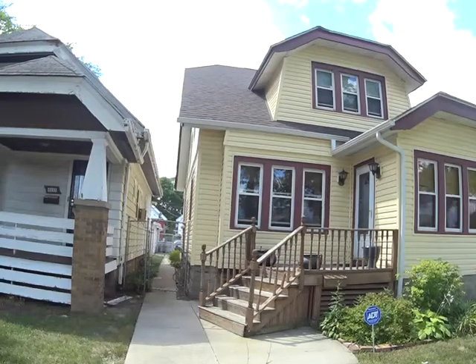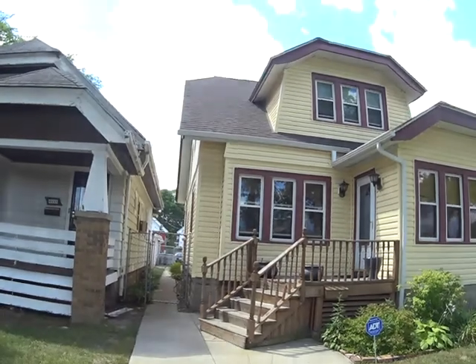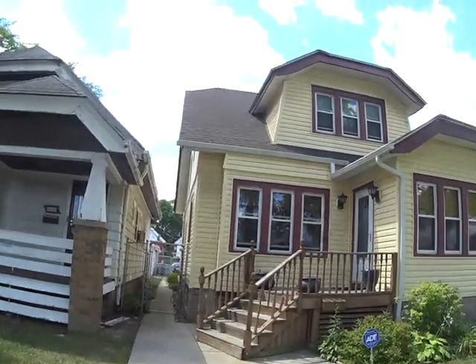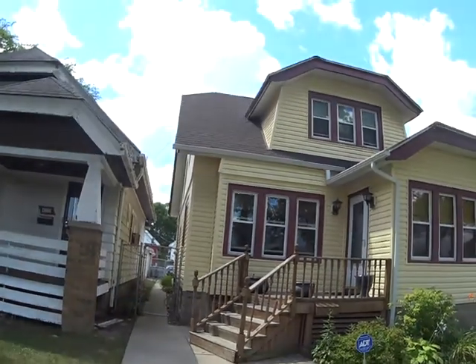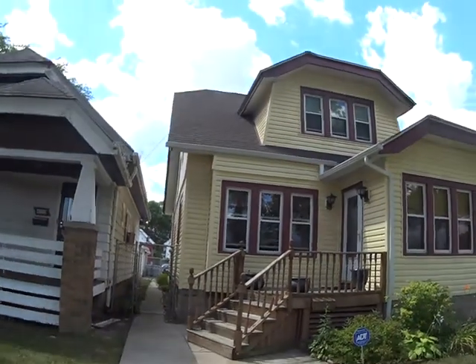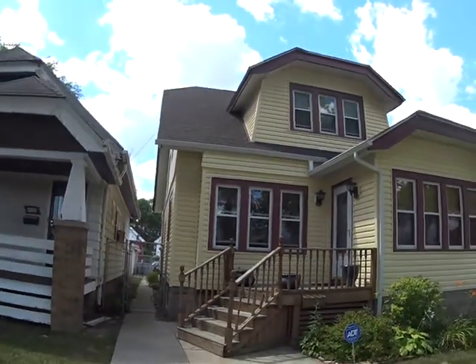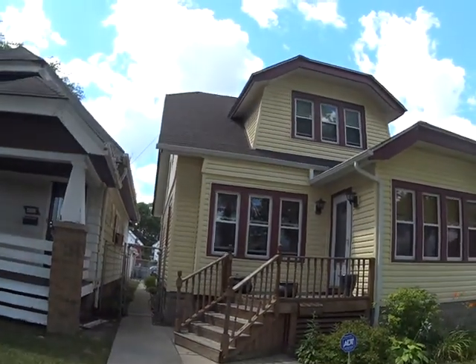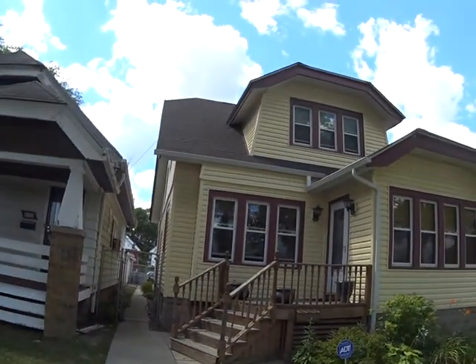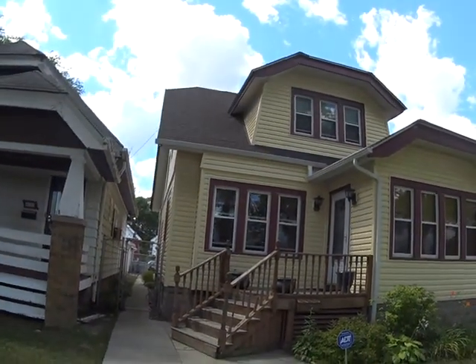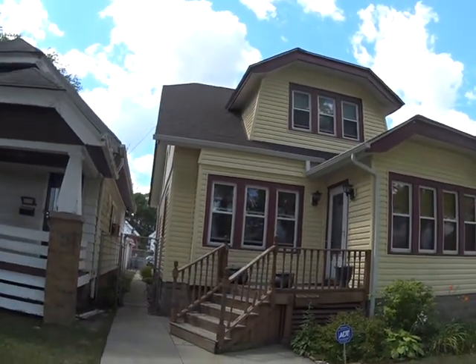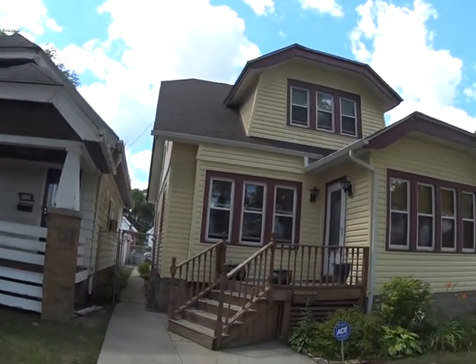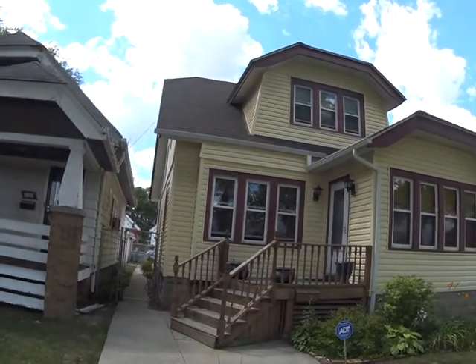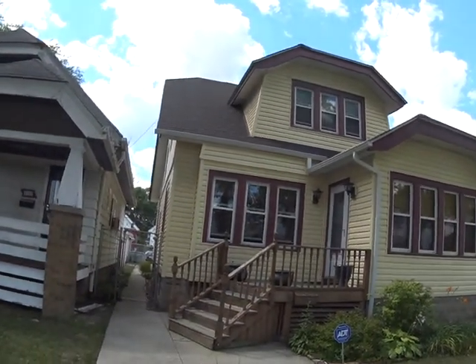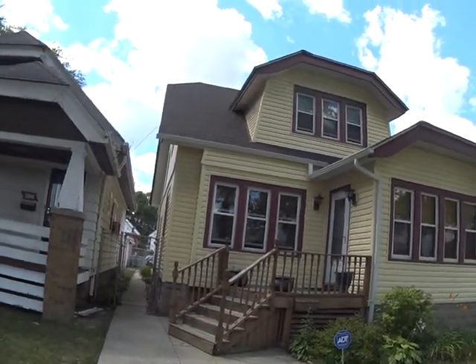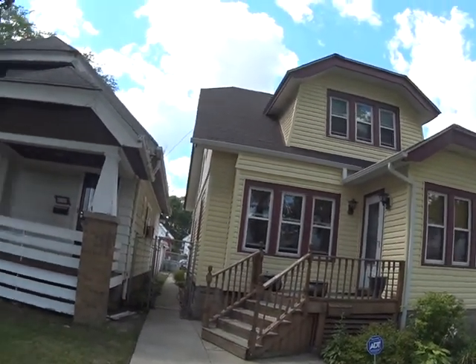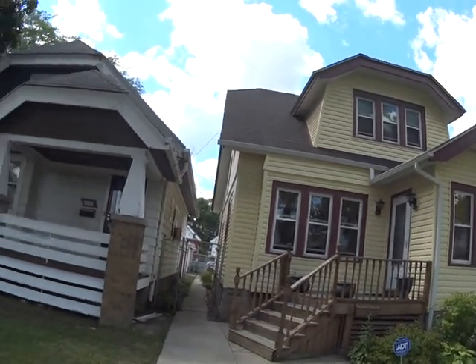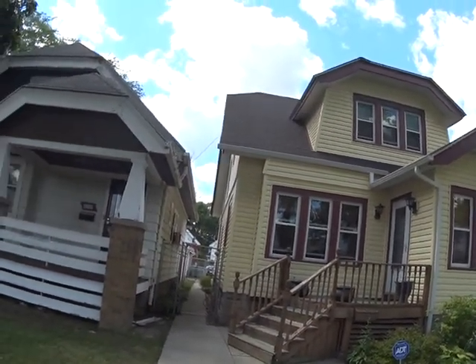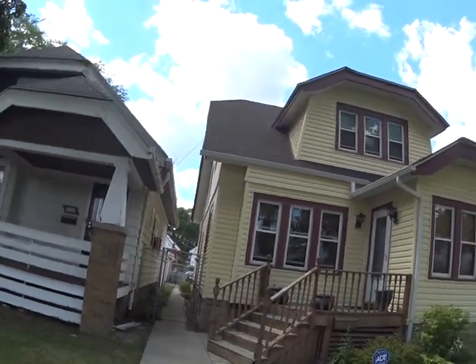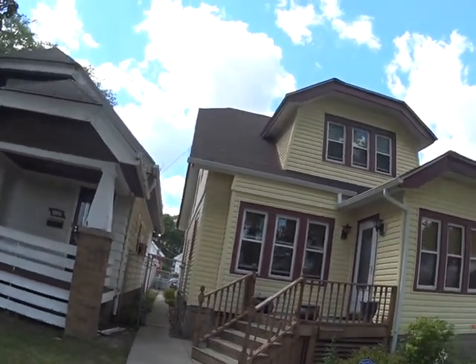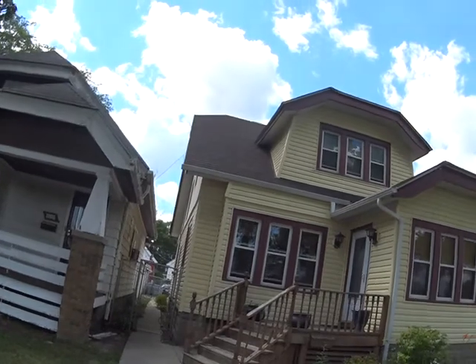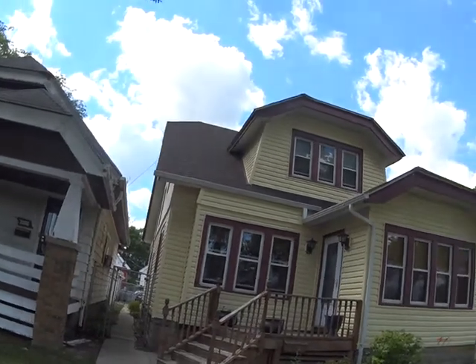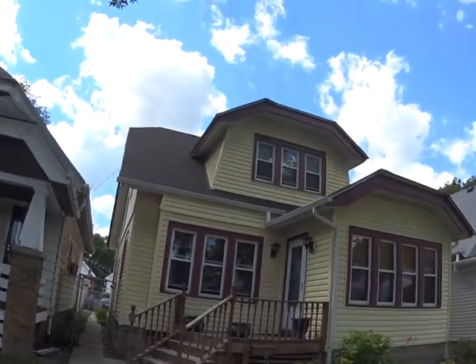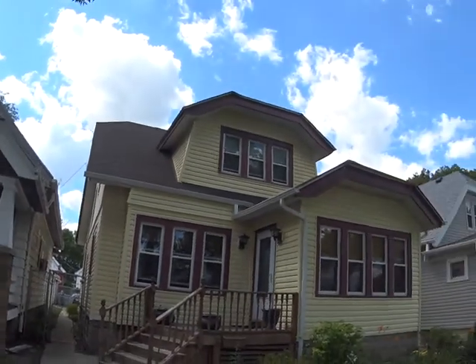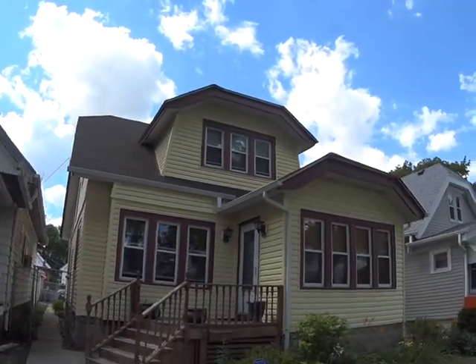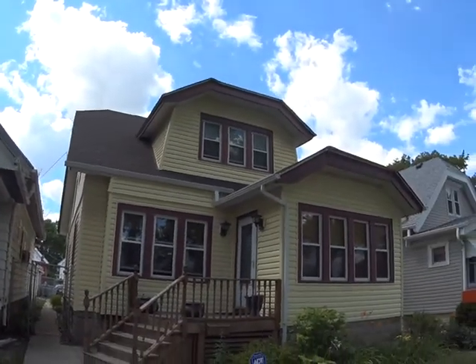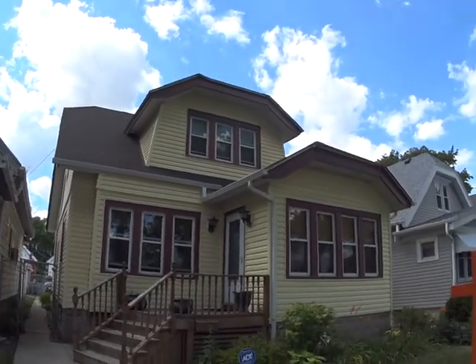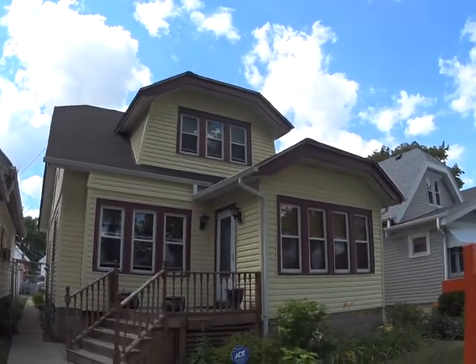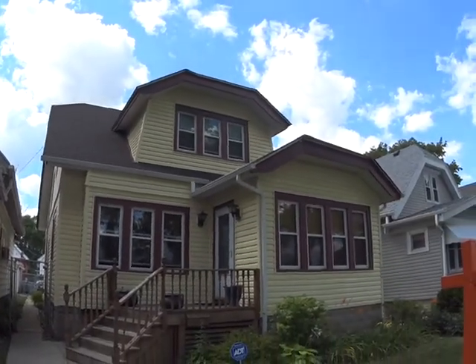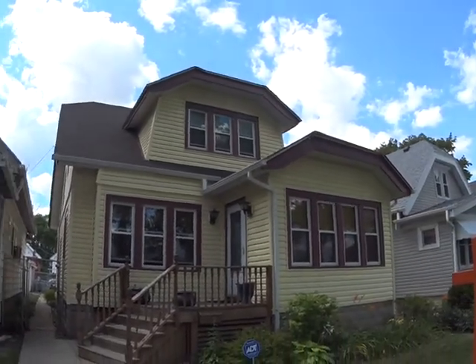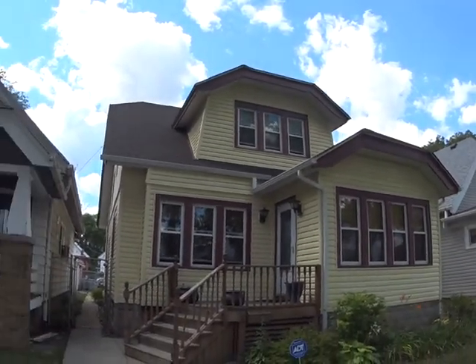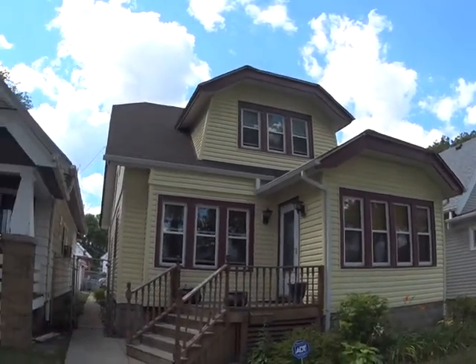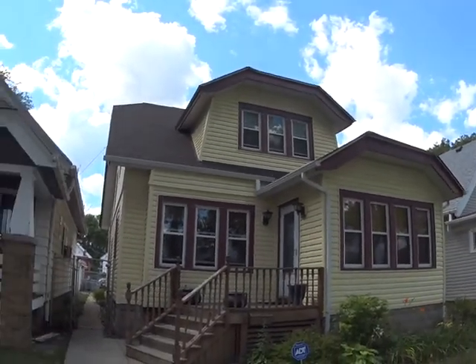We're out in the front now. This is 4557 North 37th Street. Everything looks really nice in the front. The sidings are good.